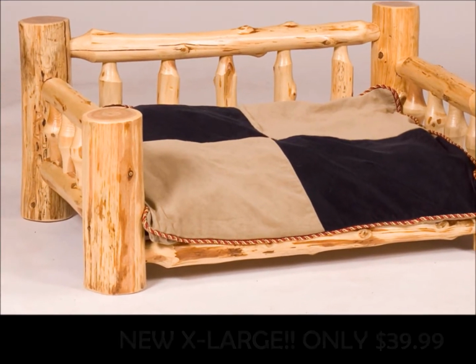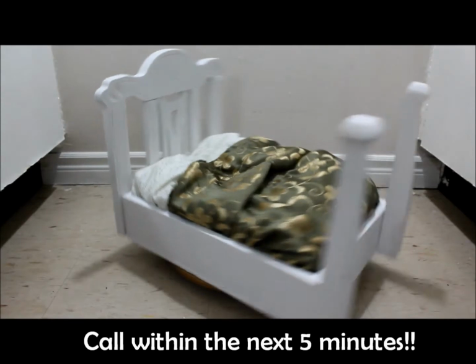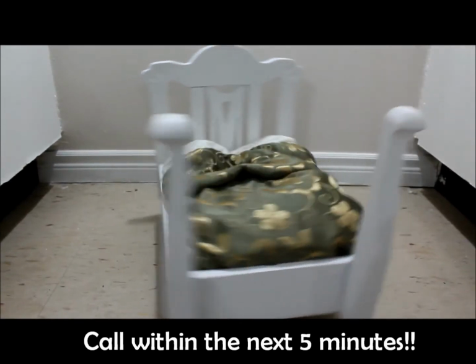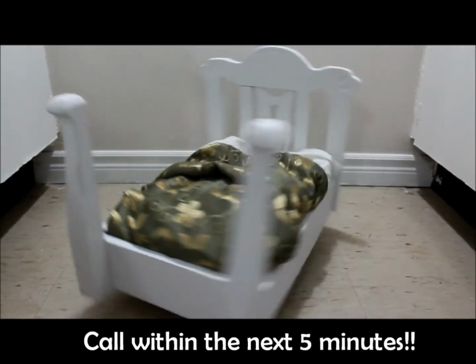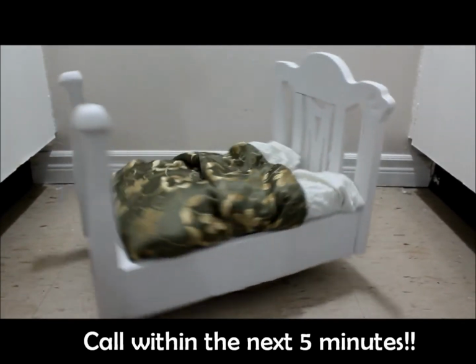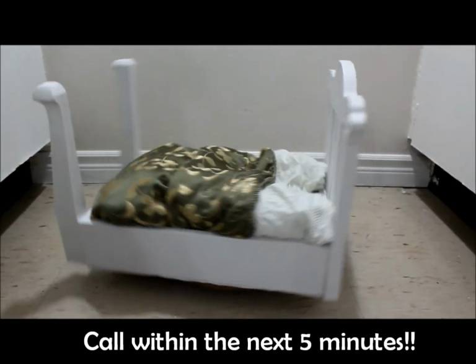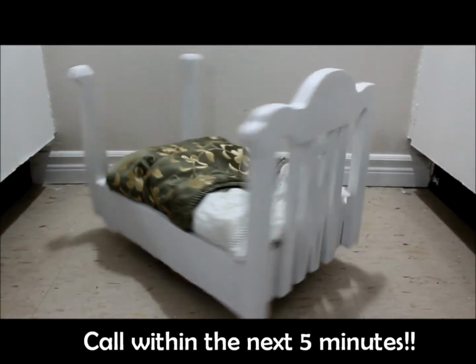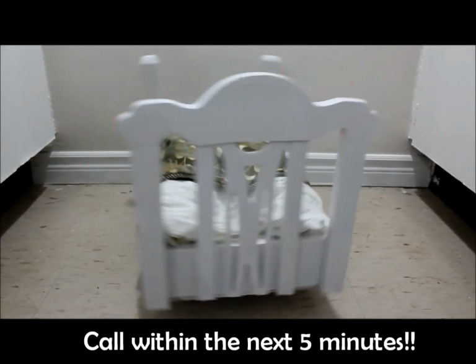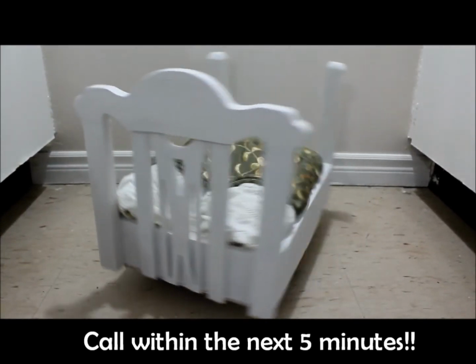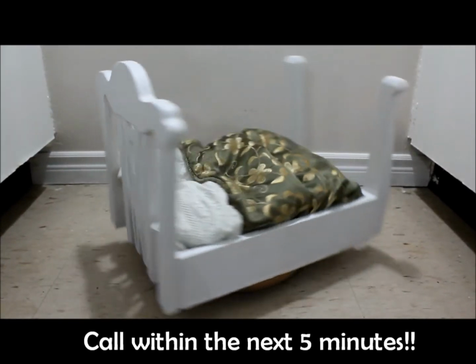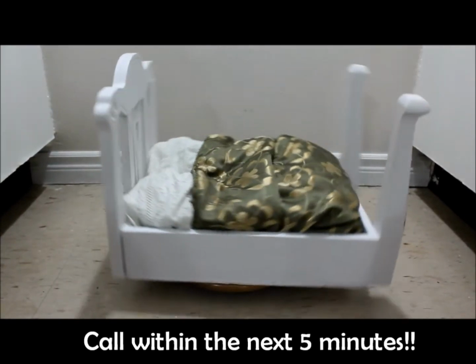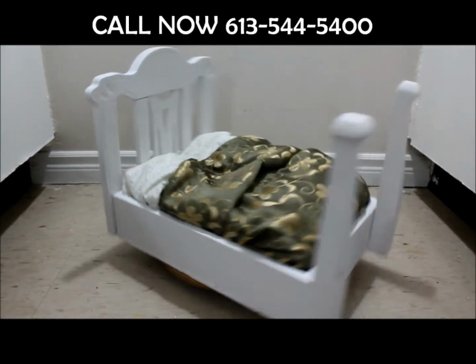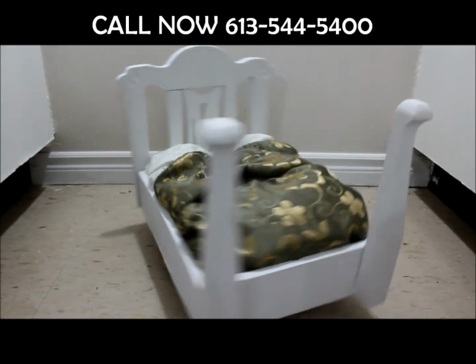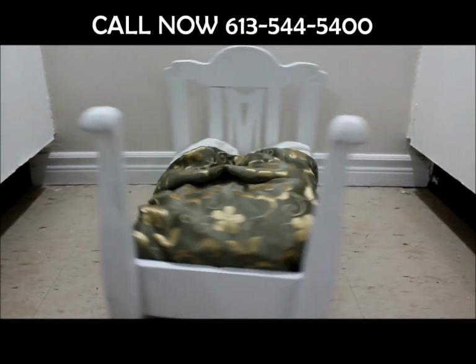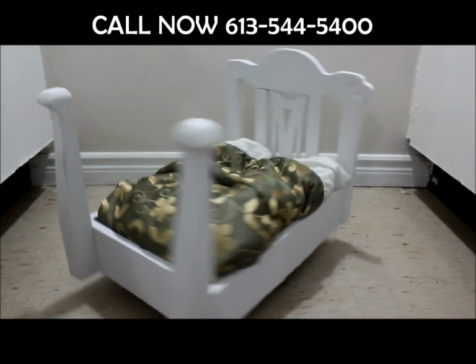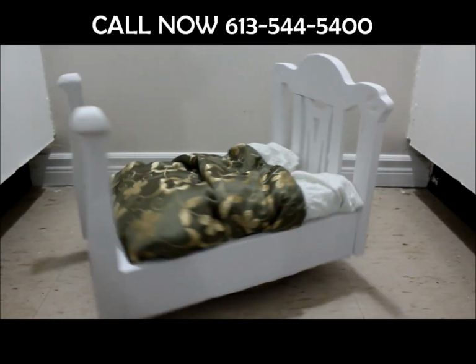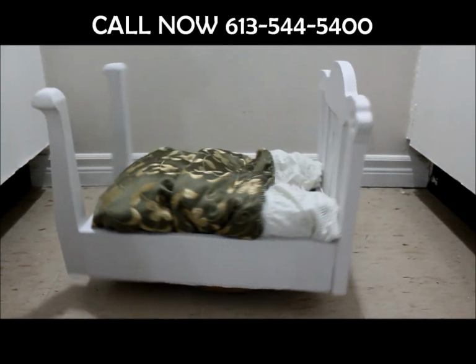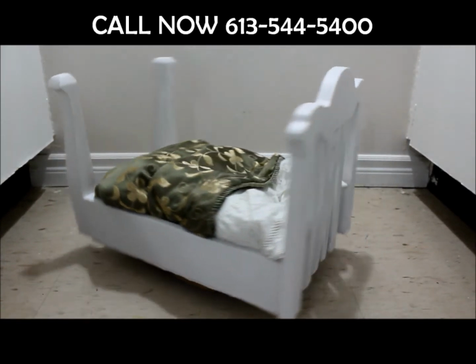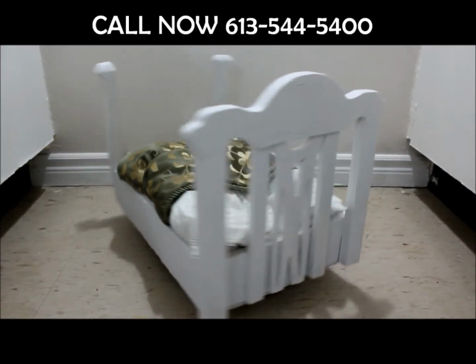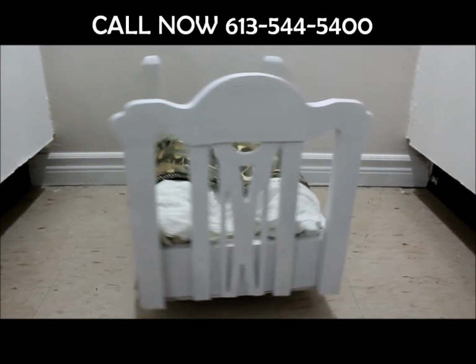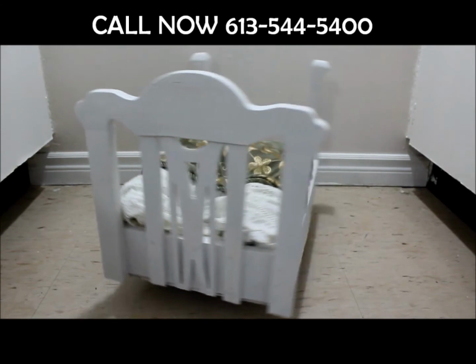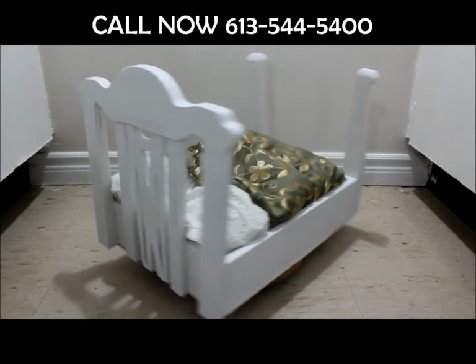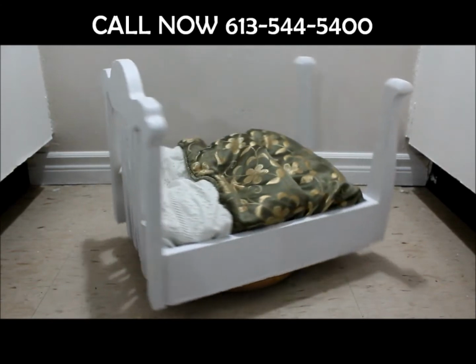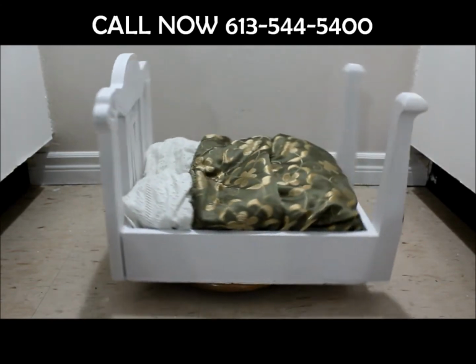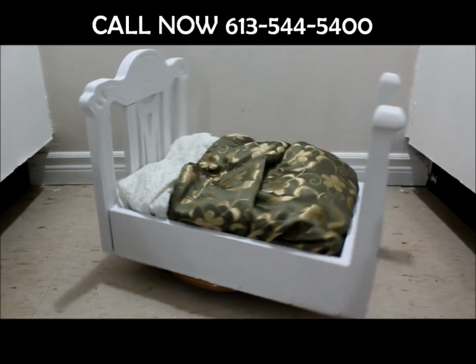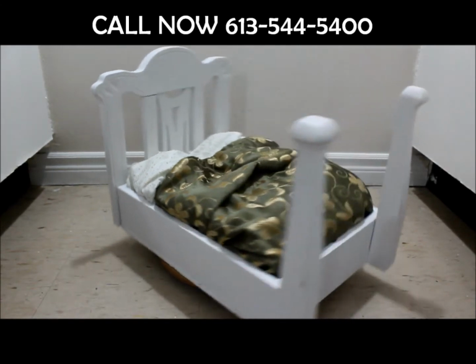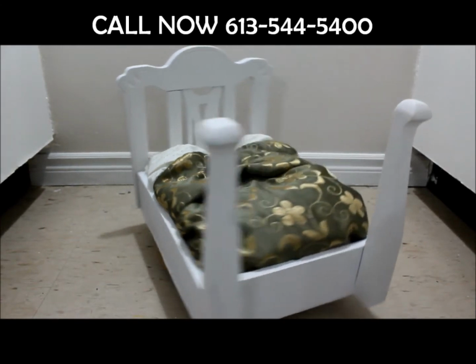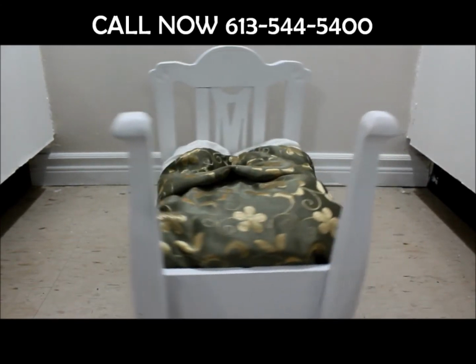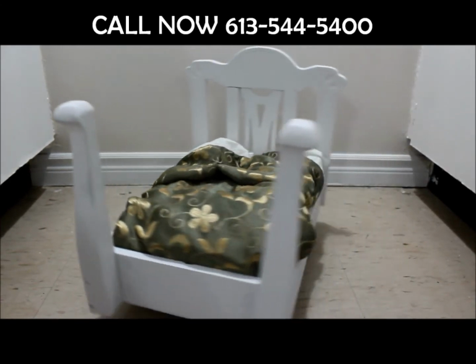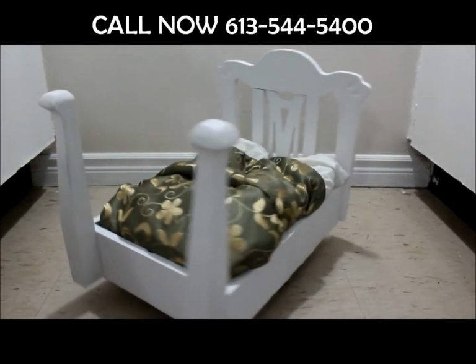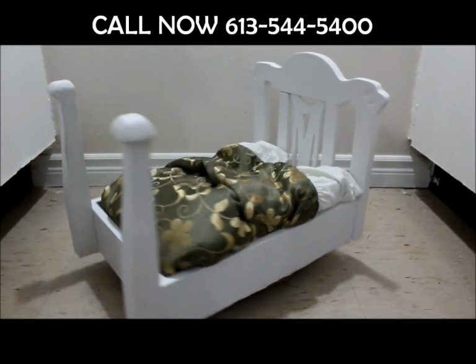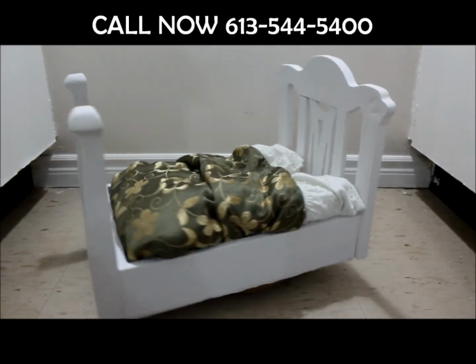Call within the next five minutes and we'll give you ten dollars off your first purchase, and not one, but two more Tiny Trundles at 50% off!